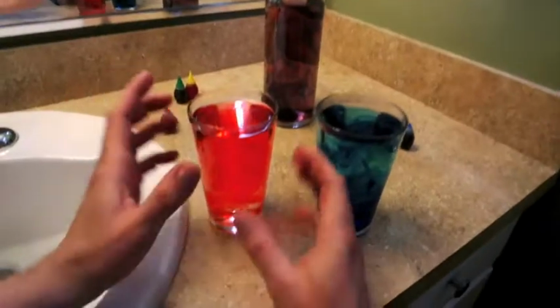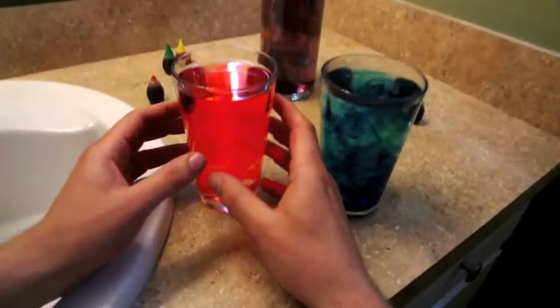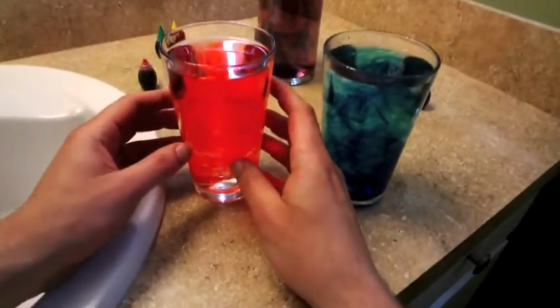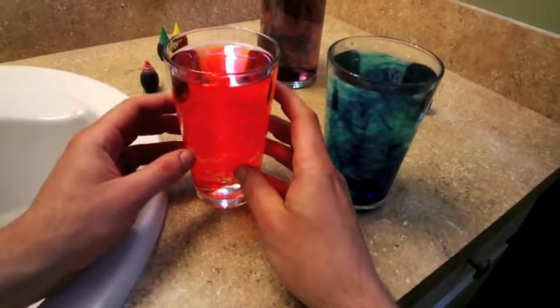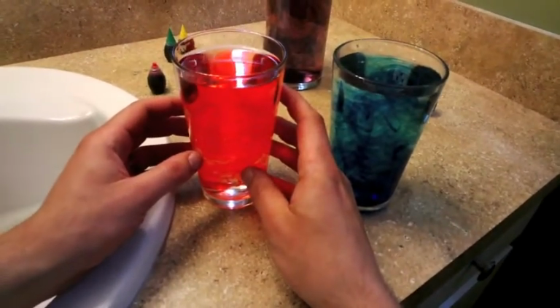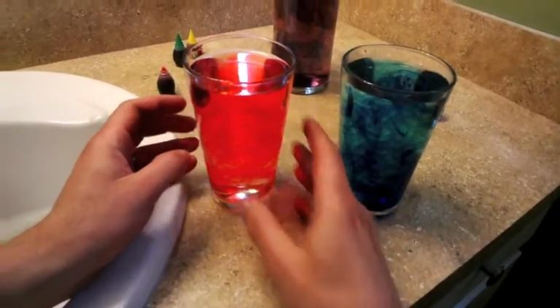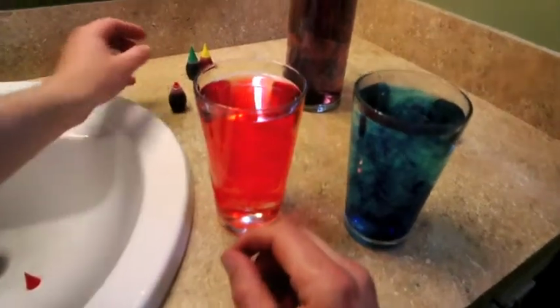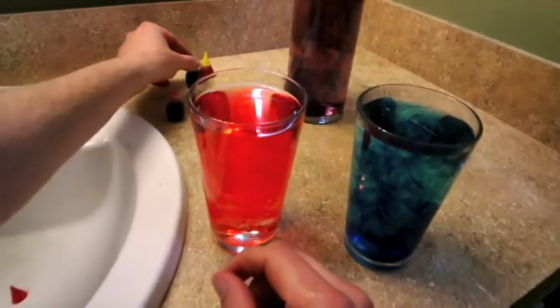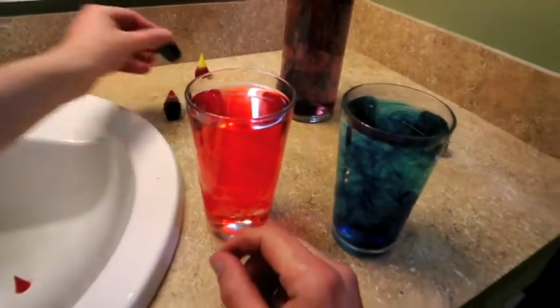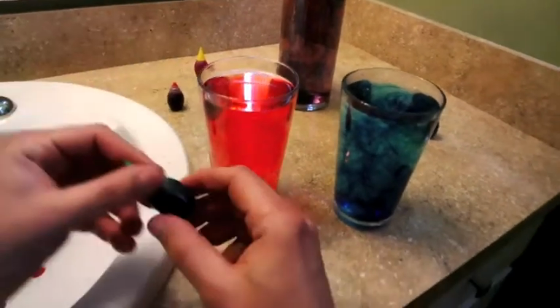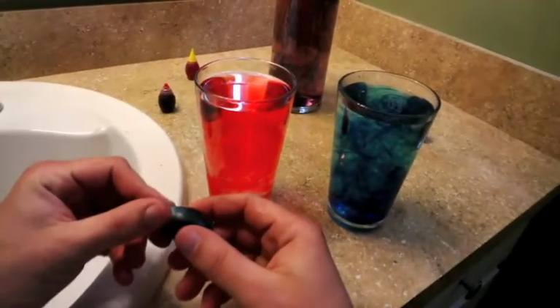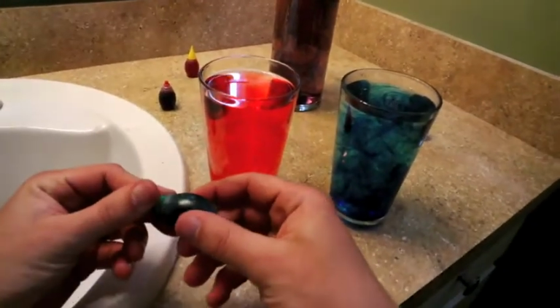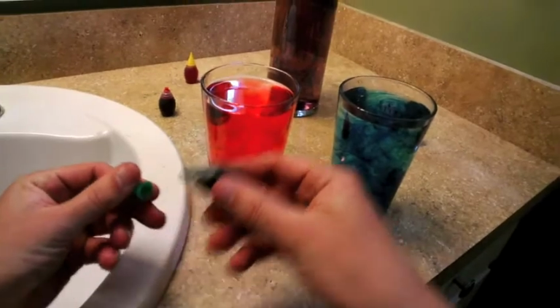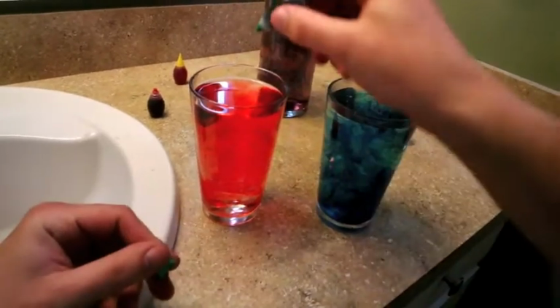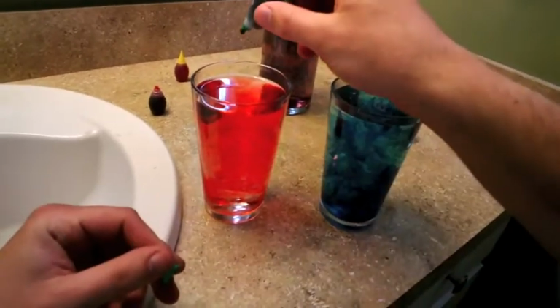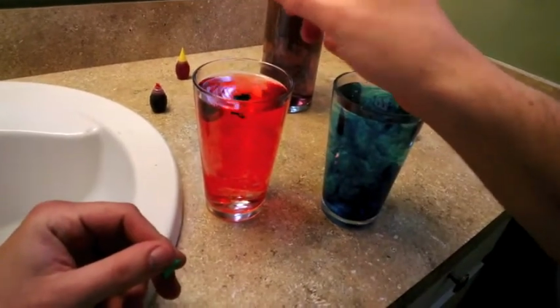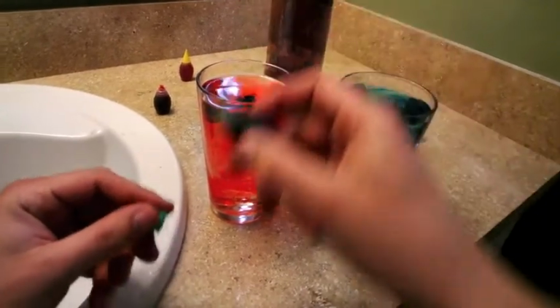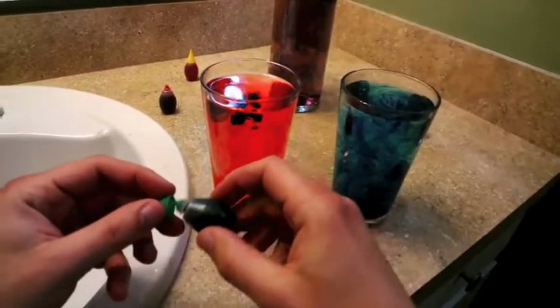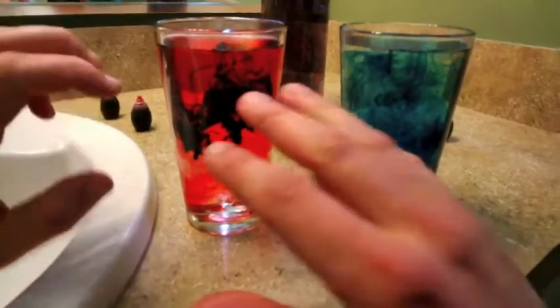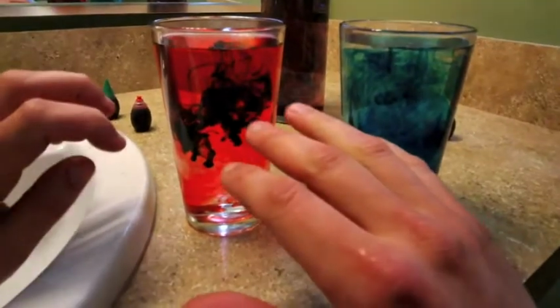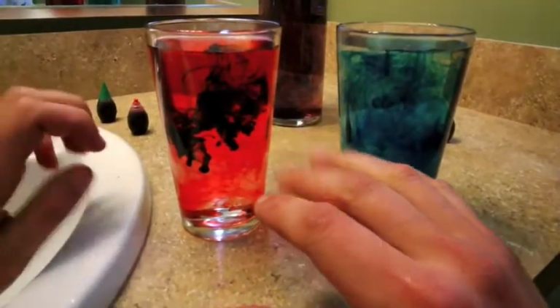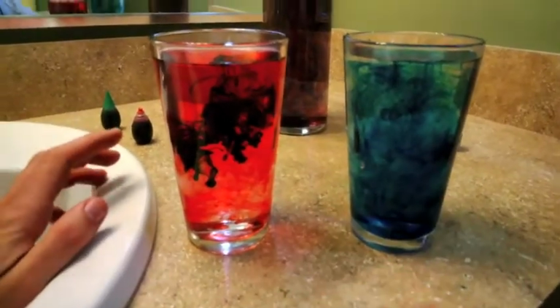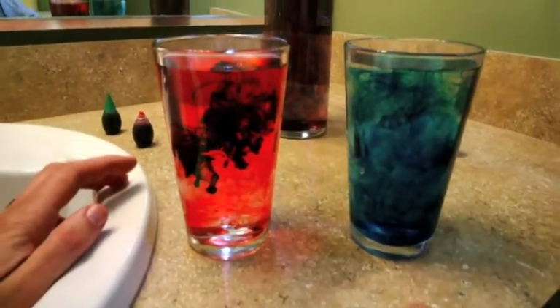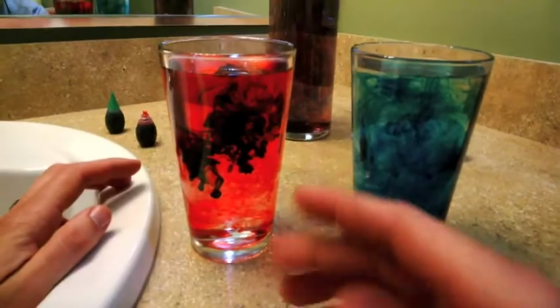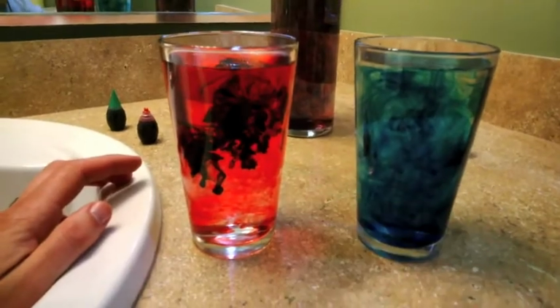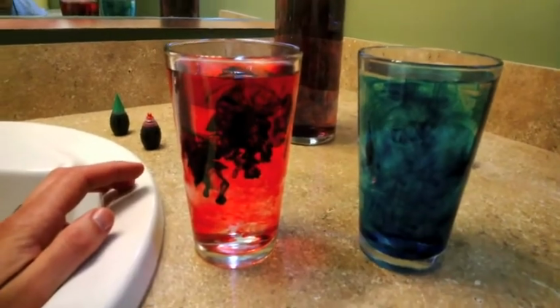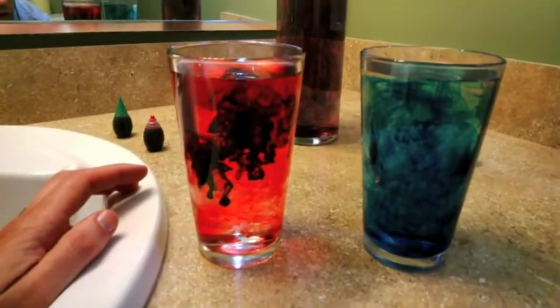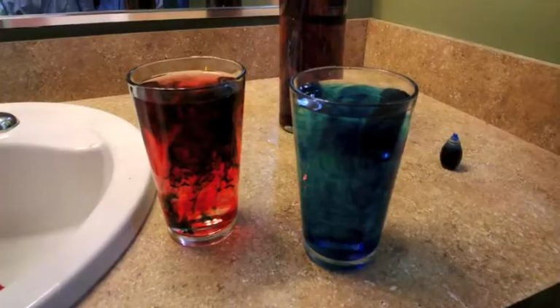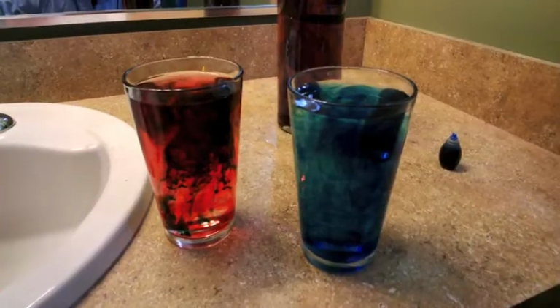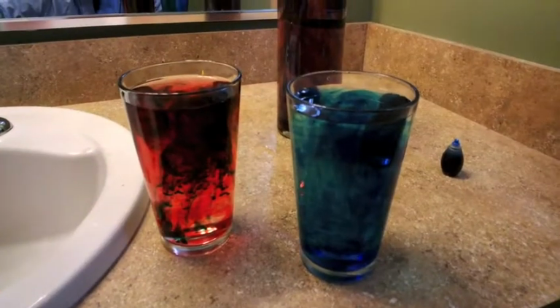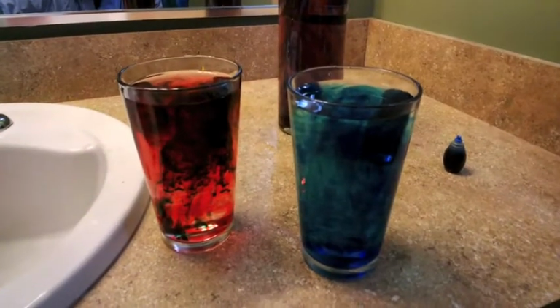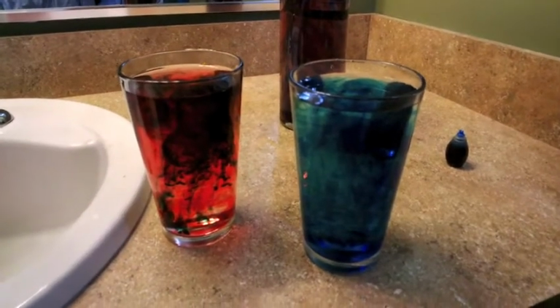If you imagine this entire glass of water is like a living cell, when I put some food near that cell, it'll slowly spread throughout the whole cell through this process we call diffusion. Who knew diffusion could be so psychedelic?